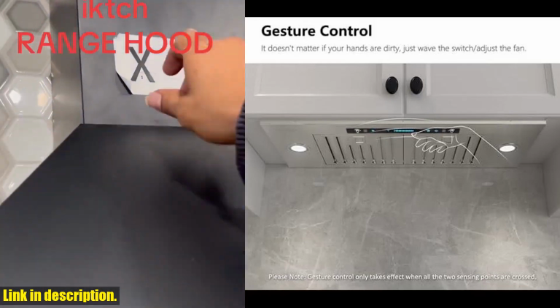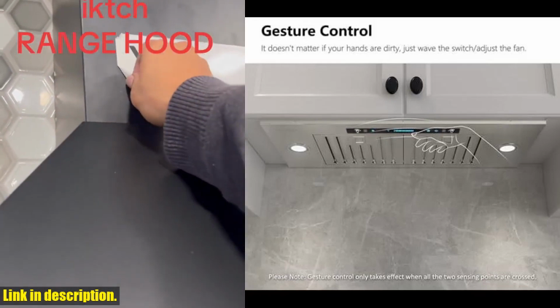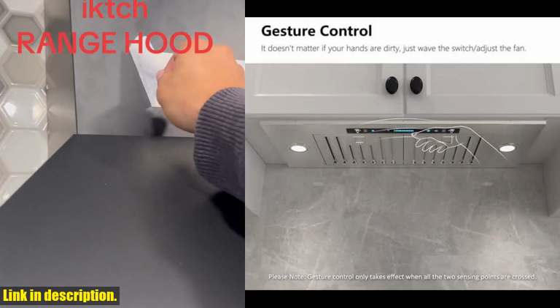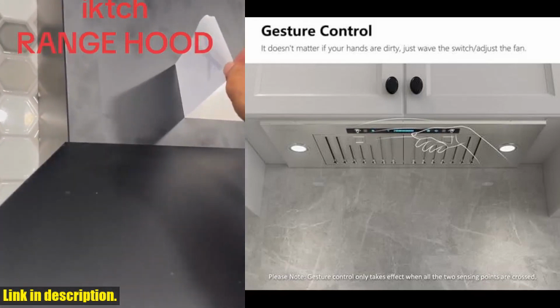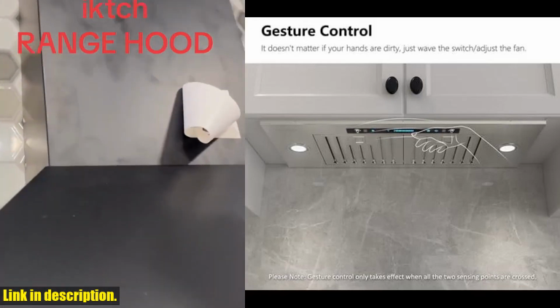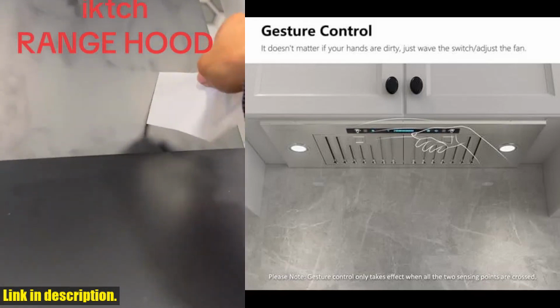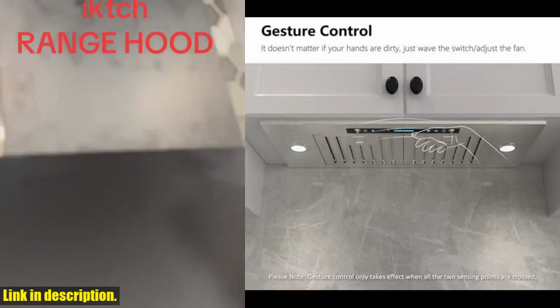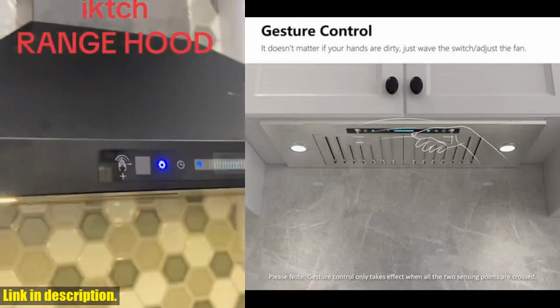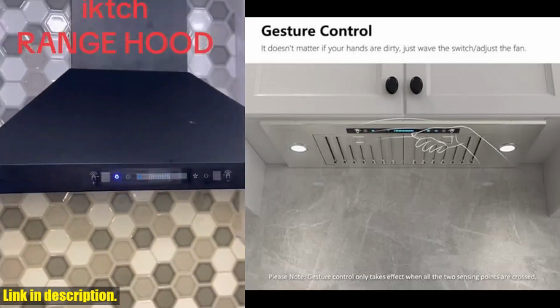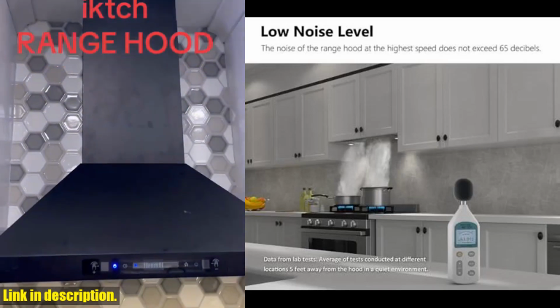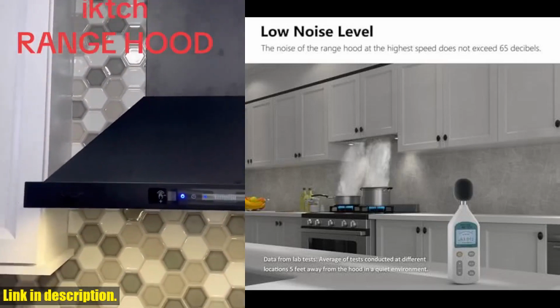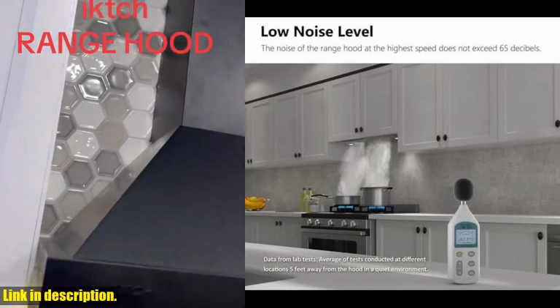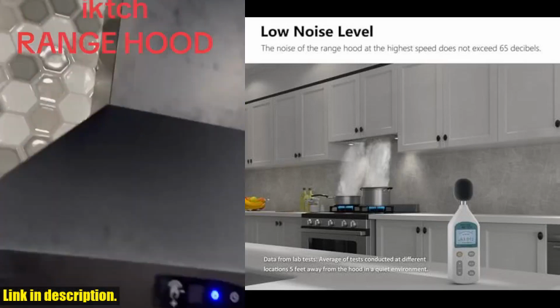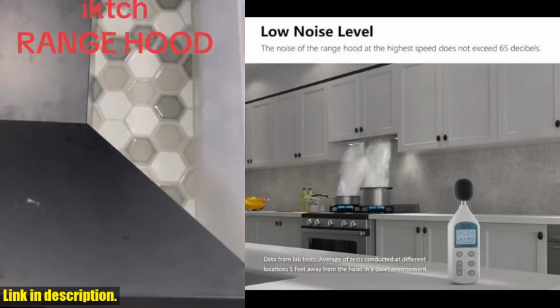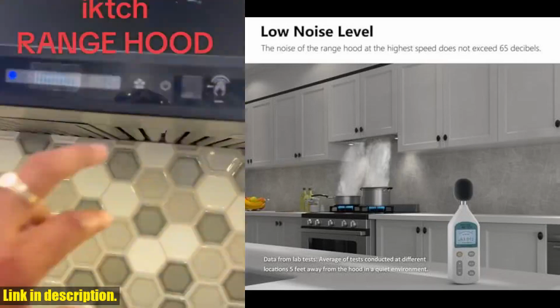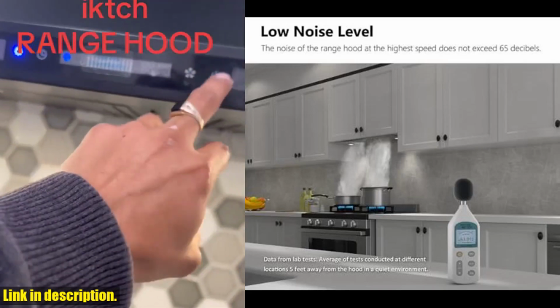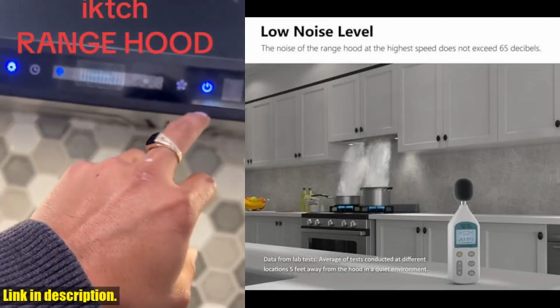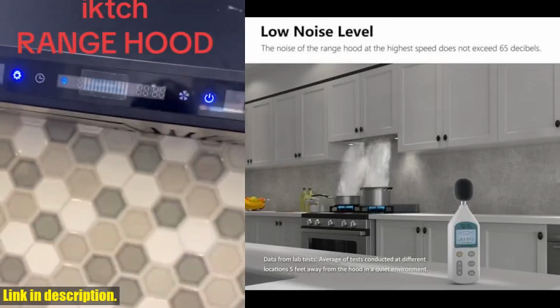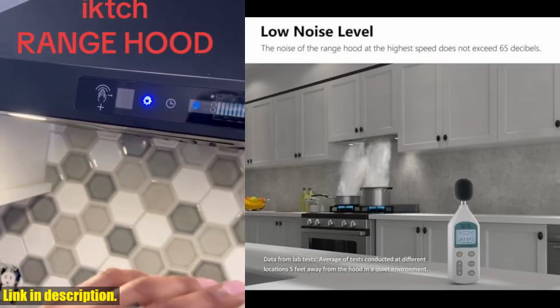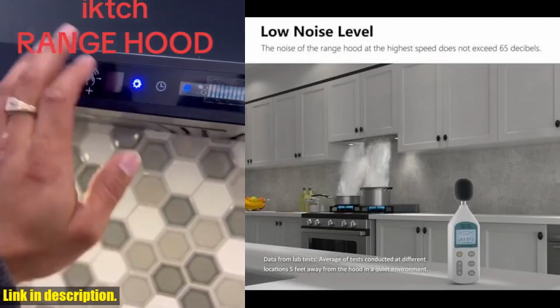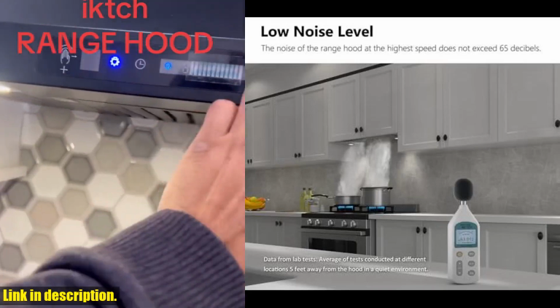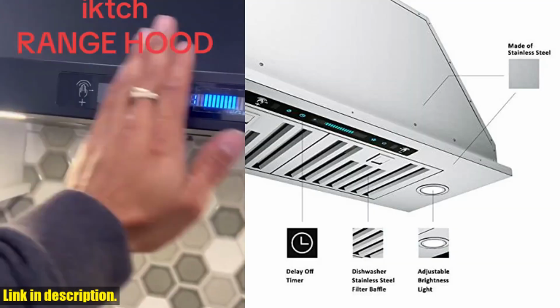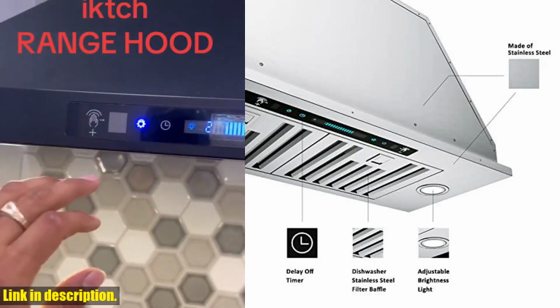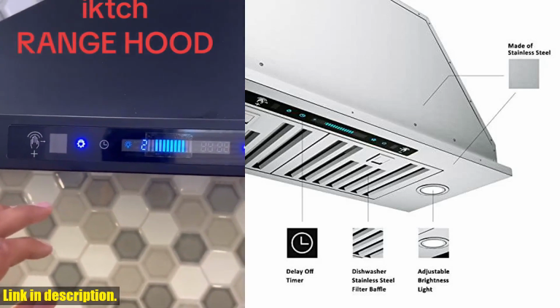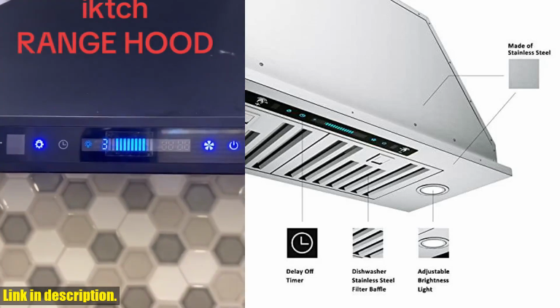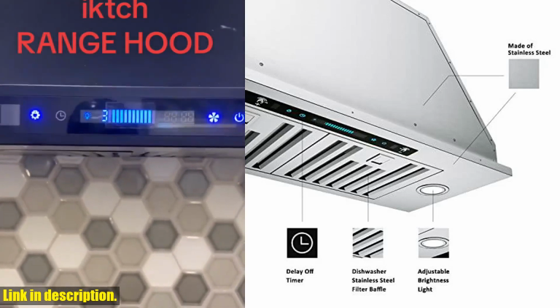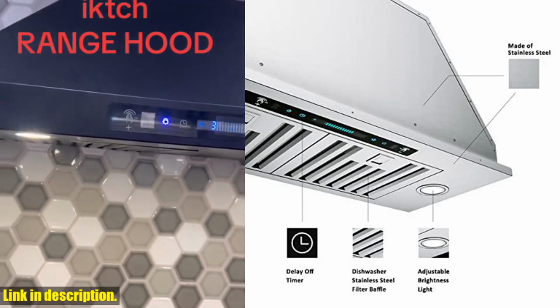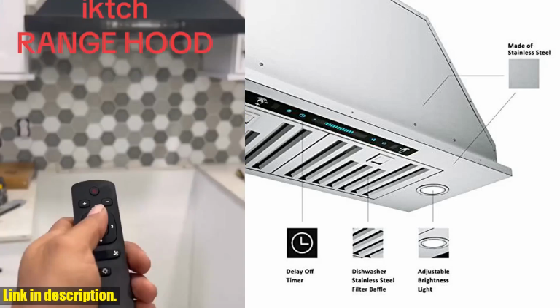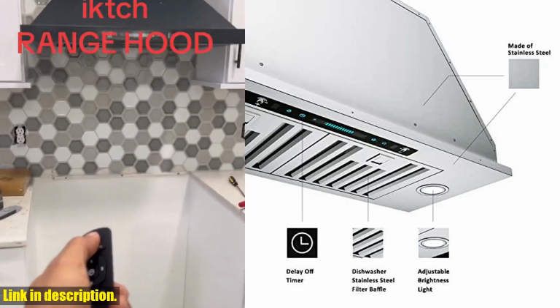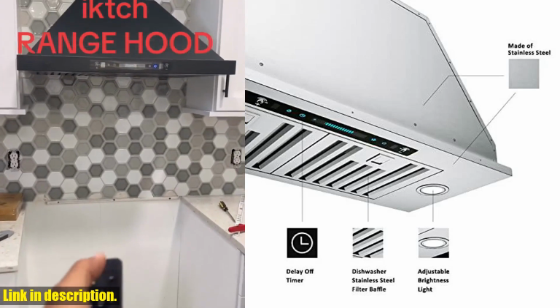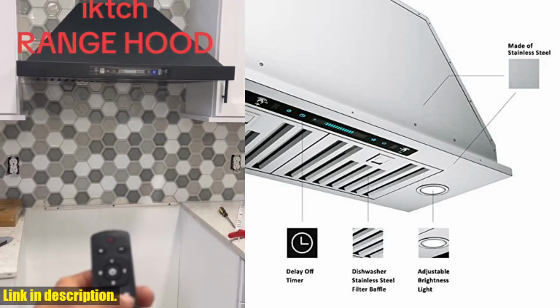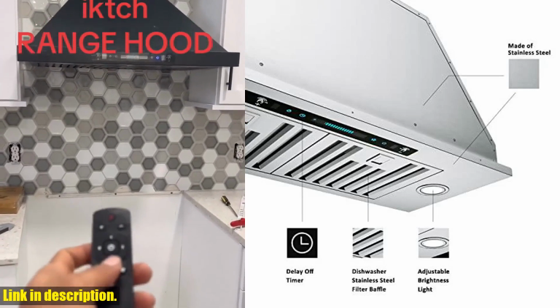Let's start with the modern design of this range hood. Made from sleek stainless steel, it not only looks elegant, but also comes with a remote control and innovative gesture sensing function, which gives you a whole new experience in kitchen ventilation.